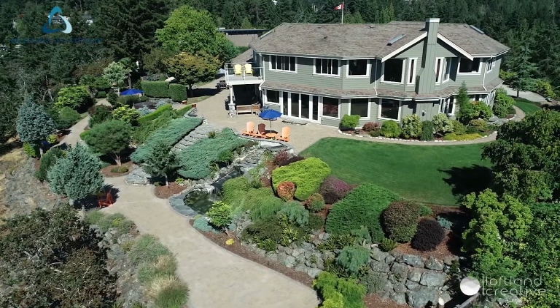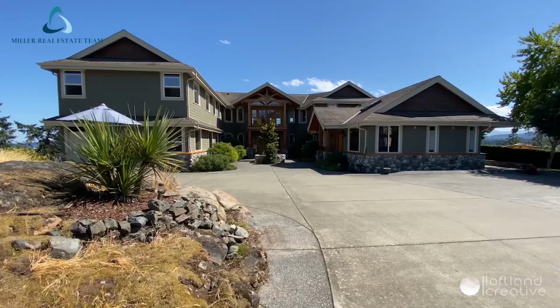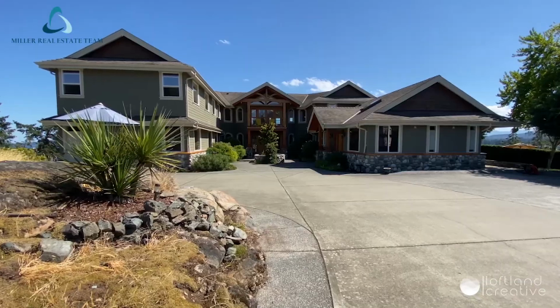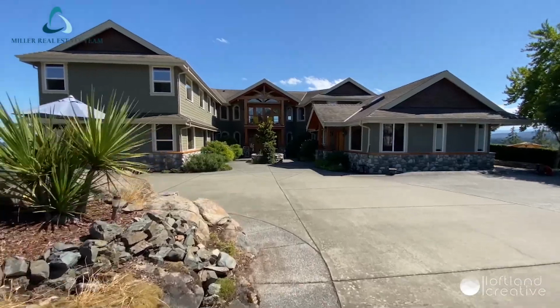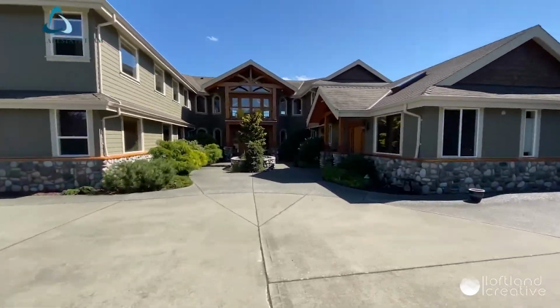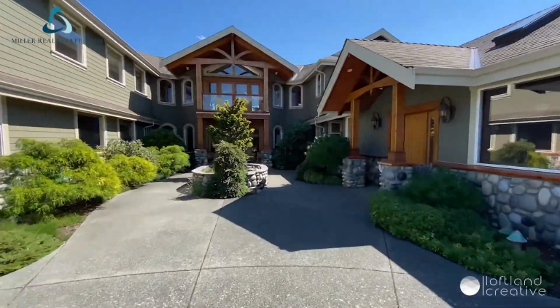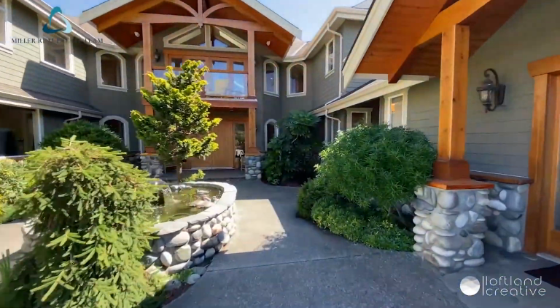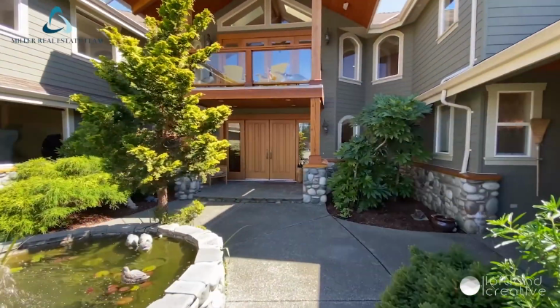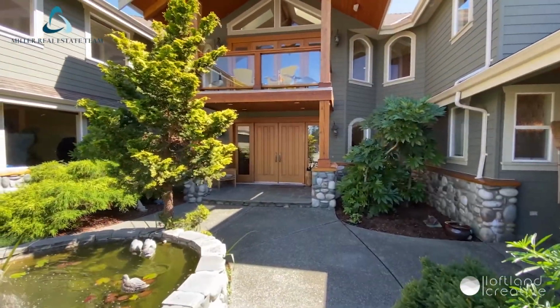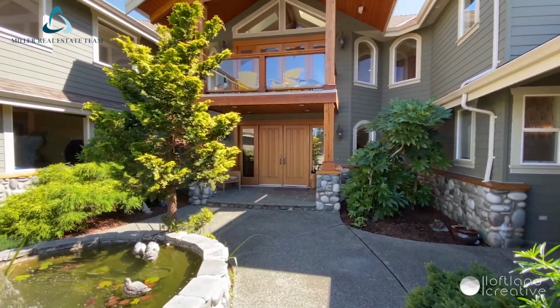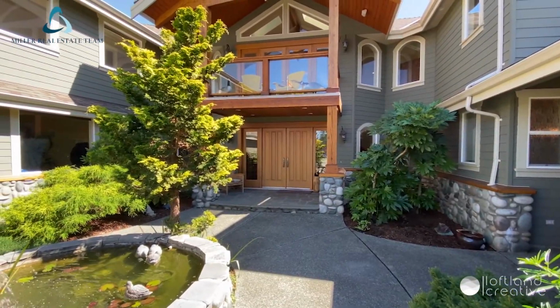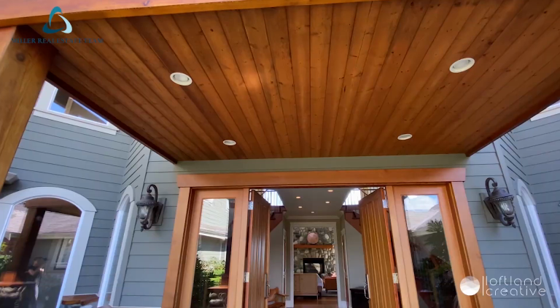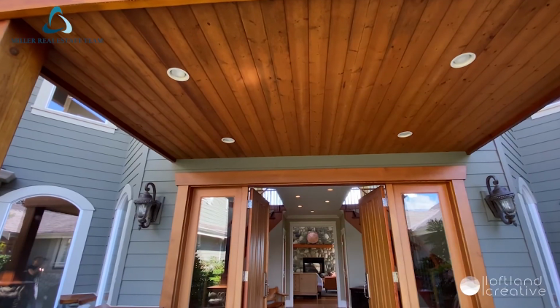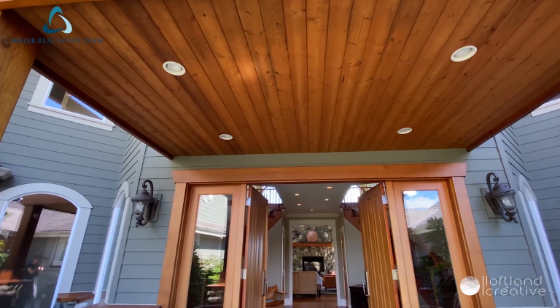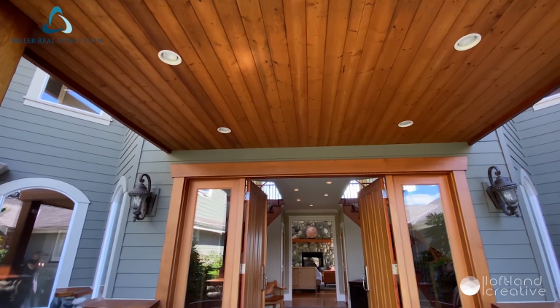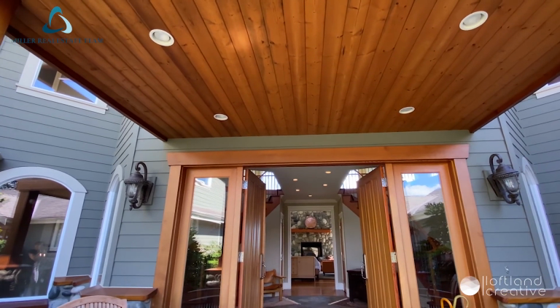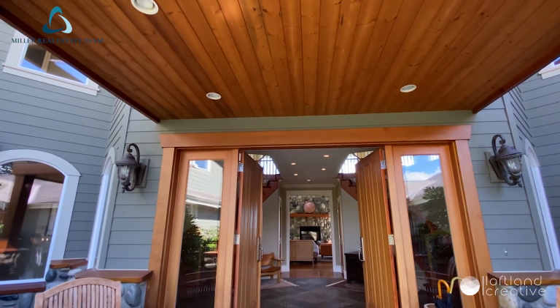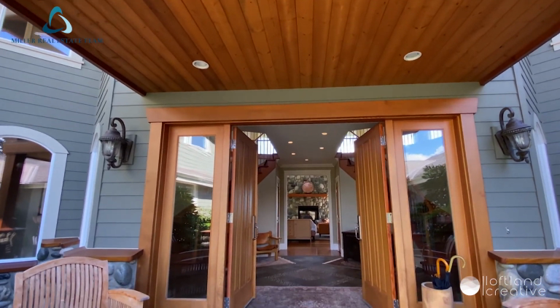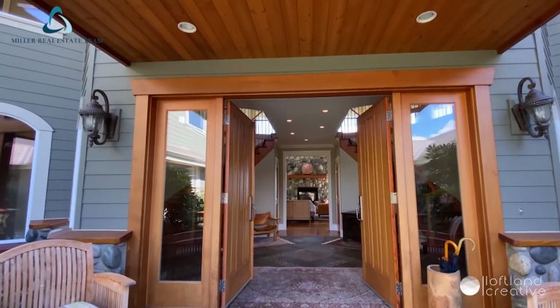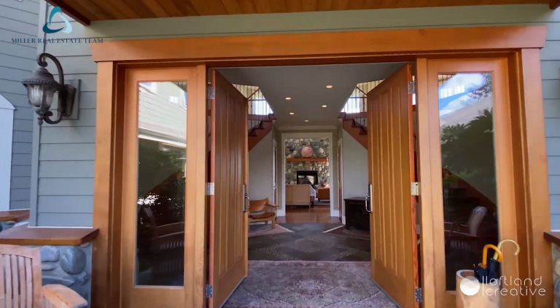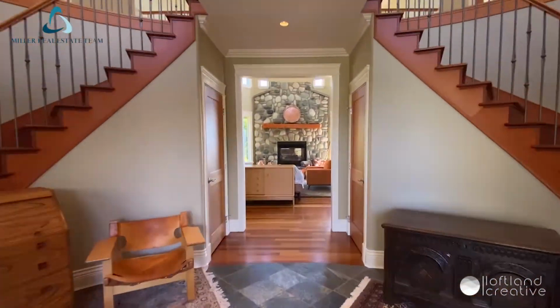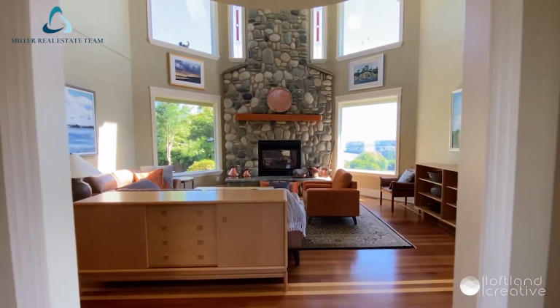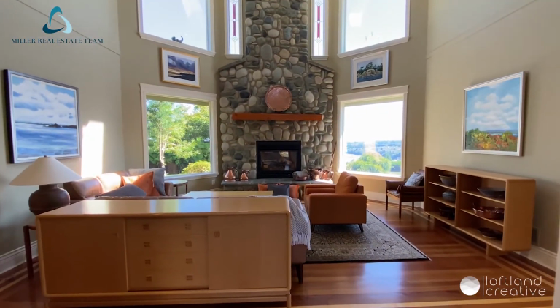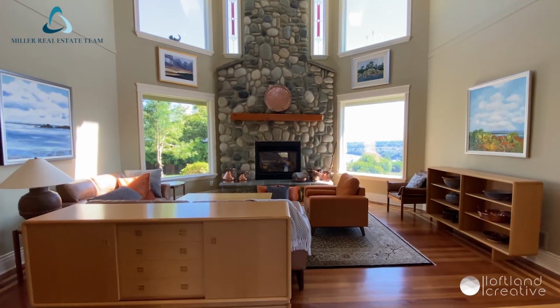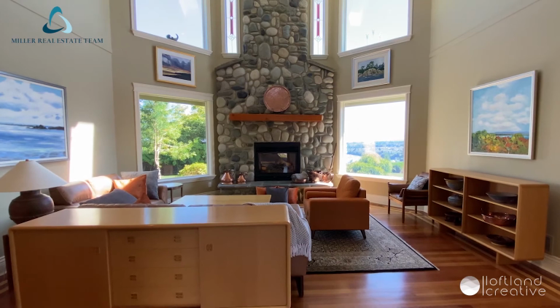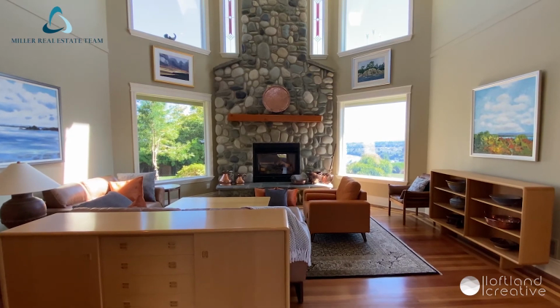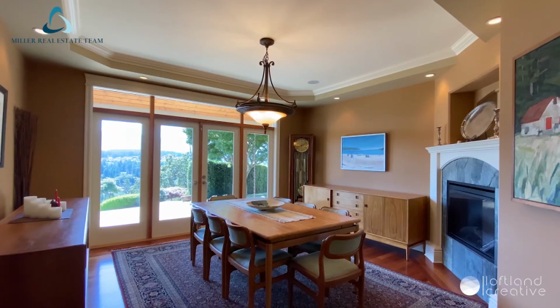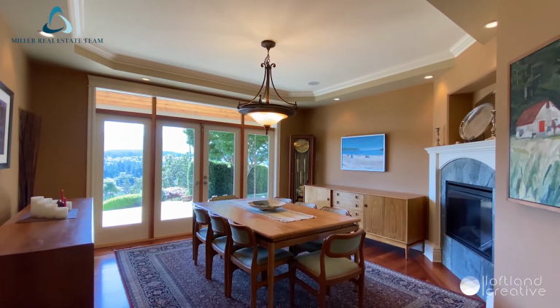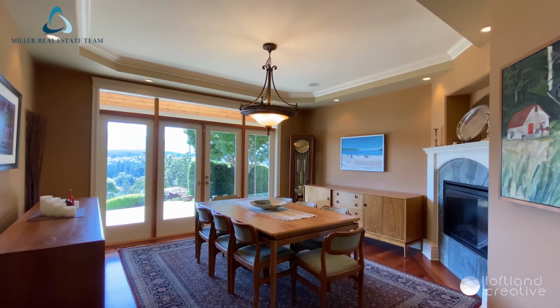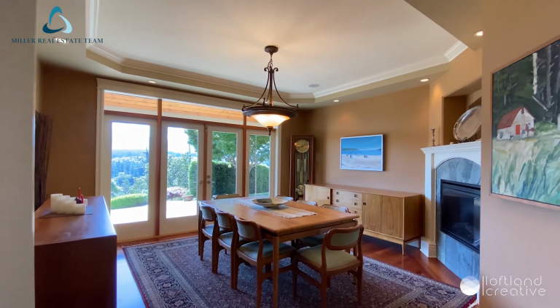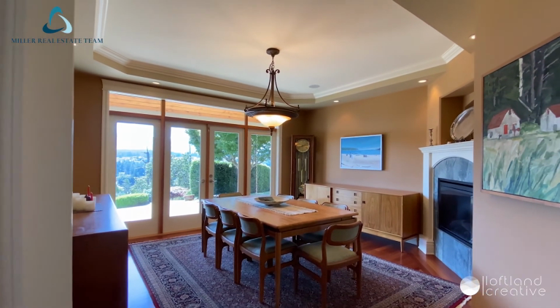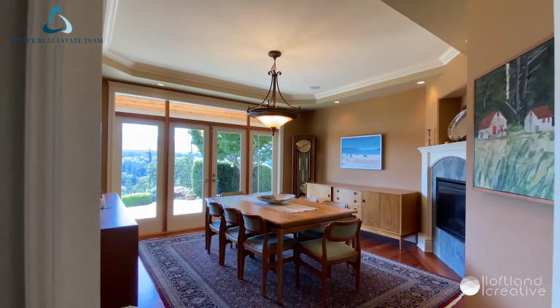There is over 6,000 square feet of living space, including the legal semi-detached carriage house. Inside is a spectacular 23-foot river rock fireplace and dramatically beautiful hardwood floors.